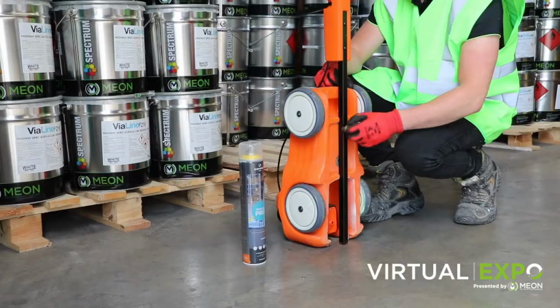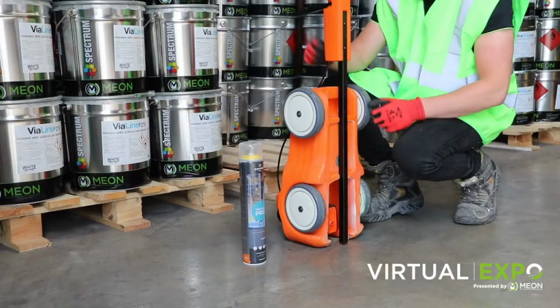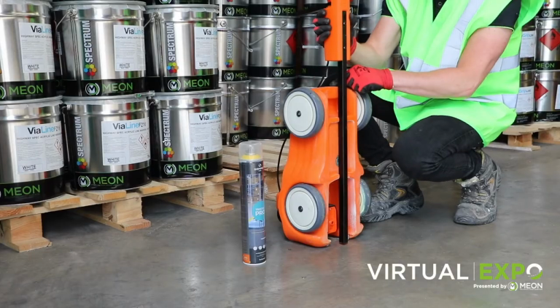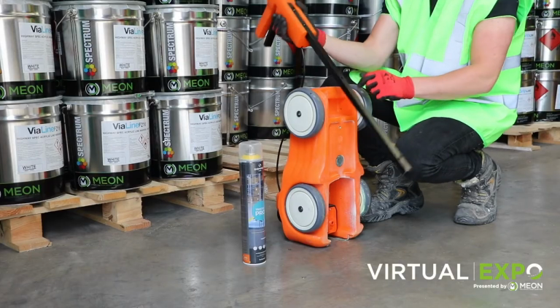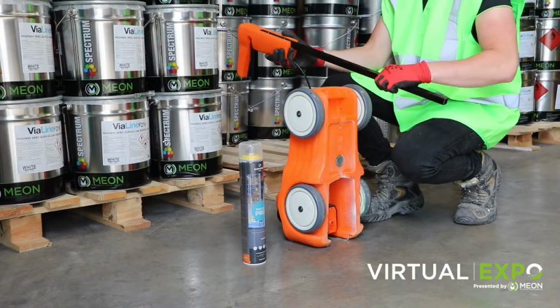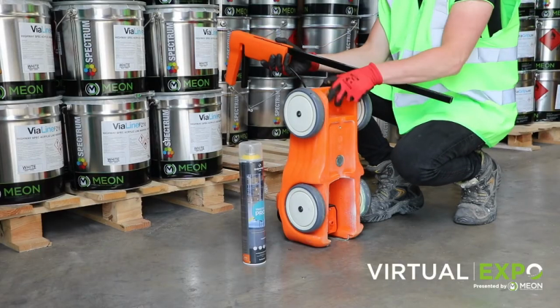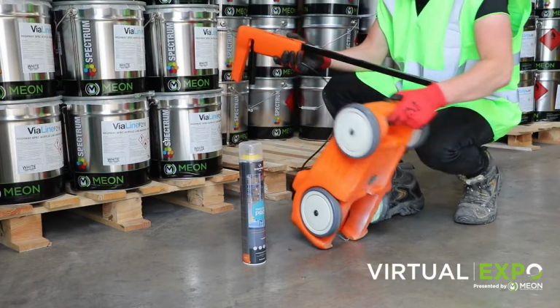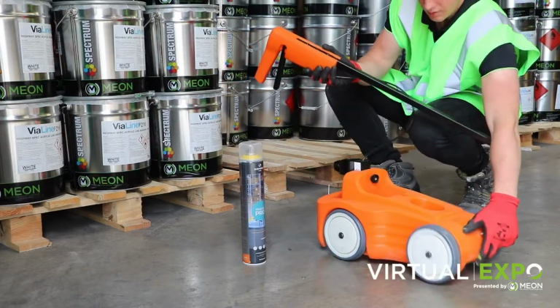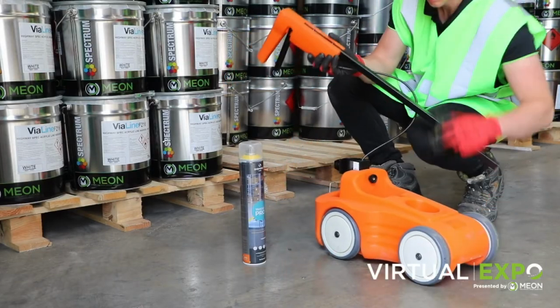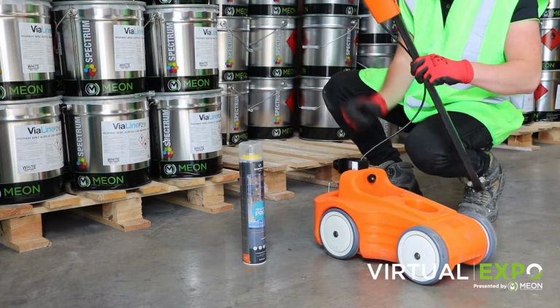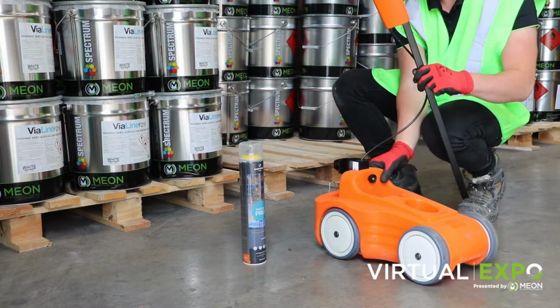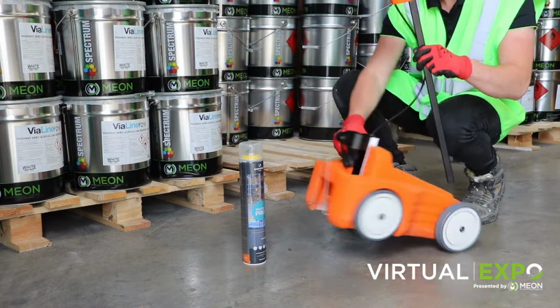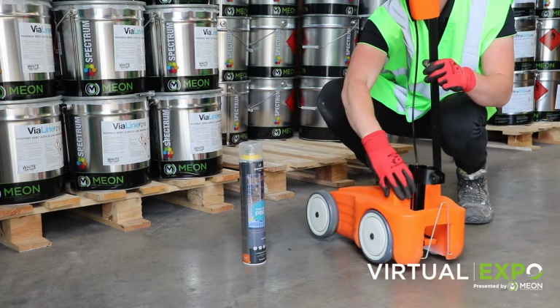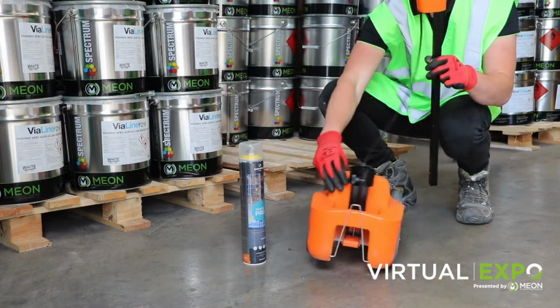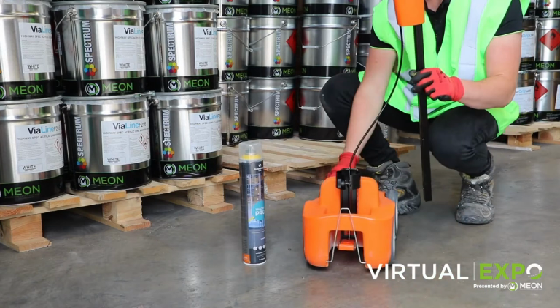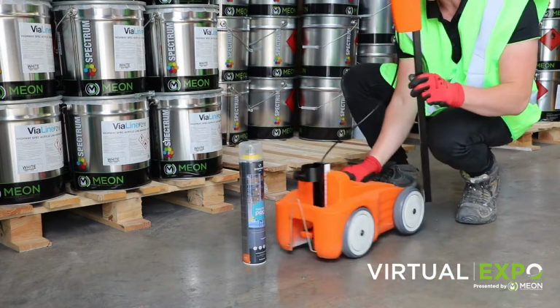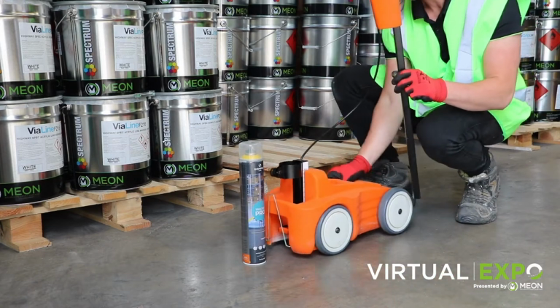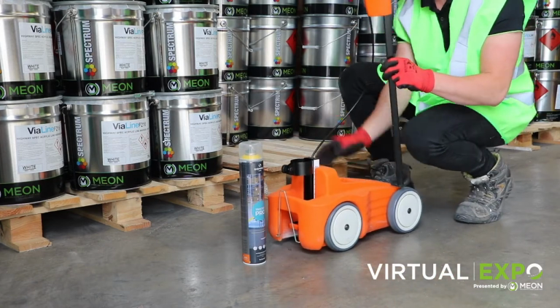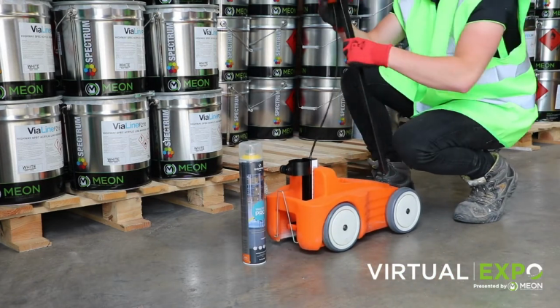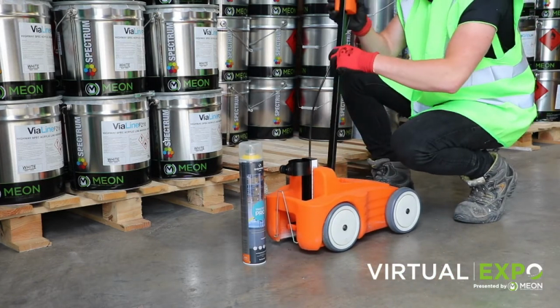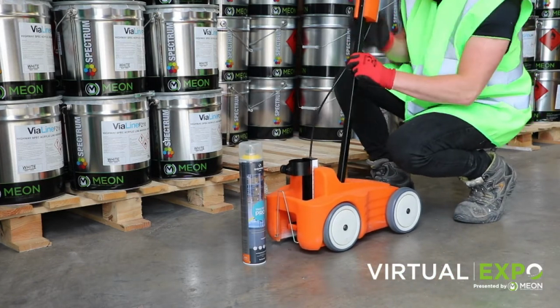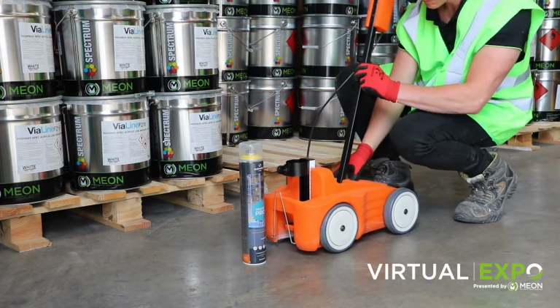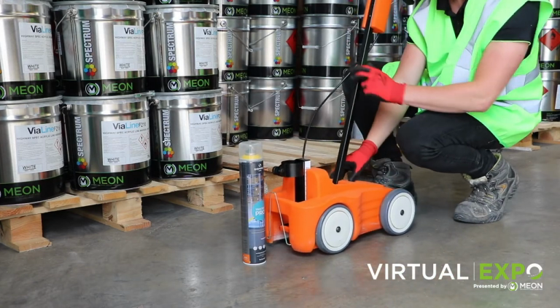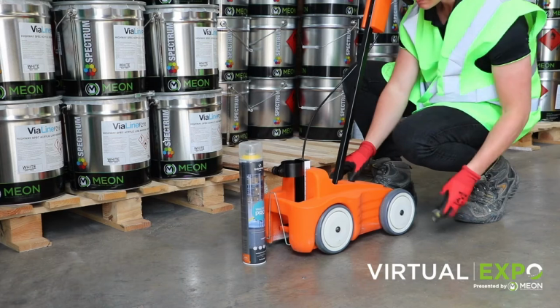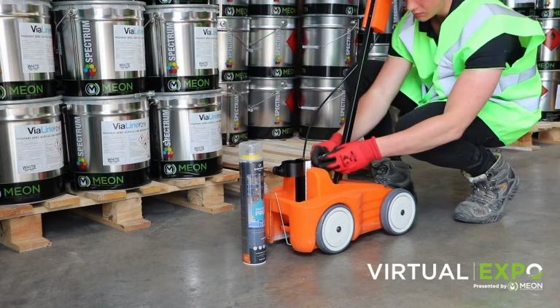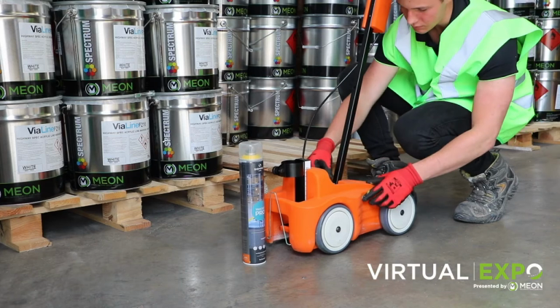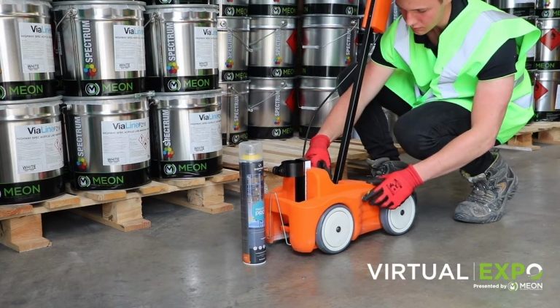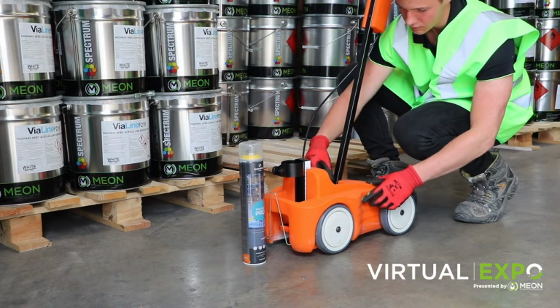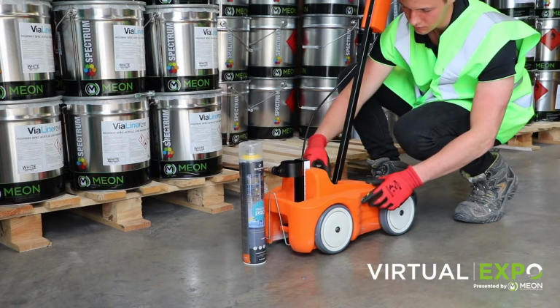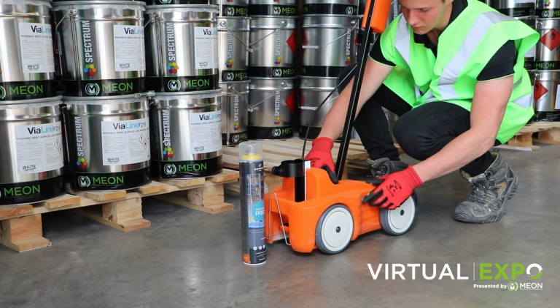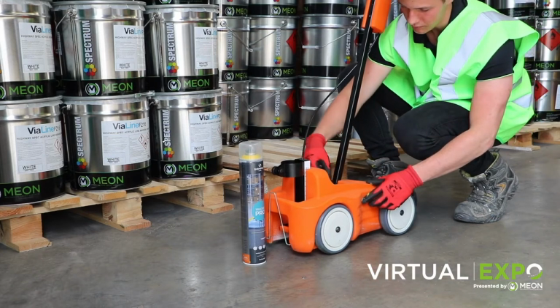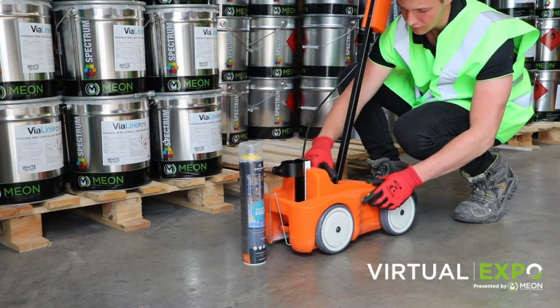The Sopek Driver is a very simple piece of kit, but it doesn't compromise on providing the highest quality lines. It's a very compact unit which can be stored almost anywhere, and it's very simply set up for application.